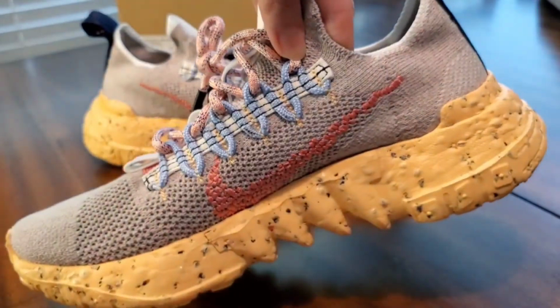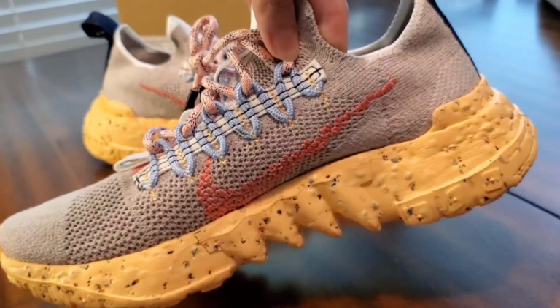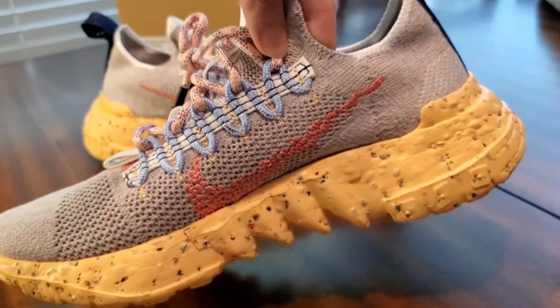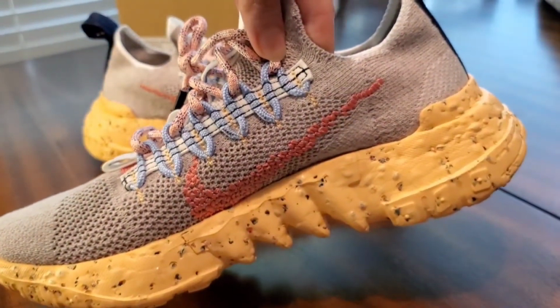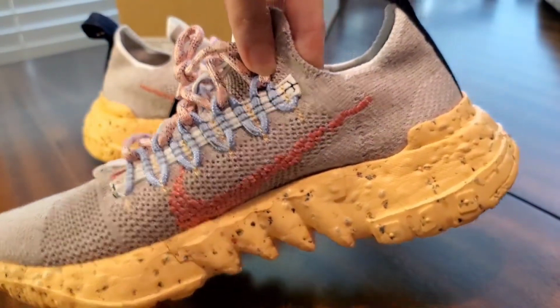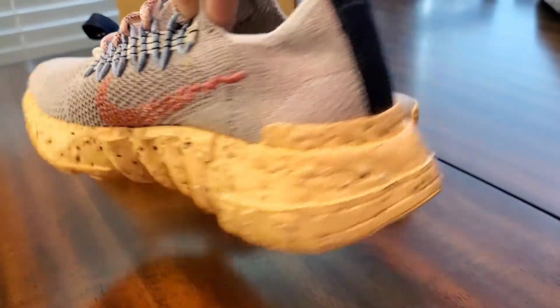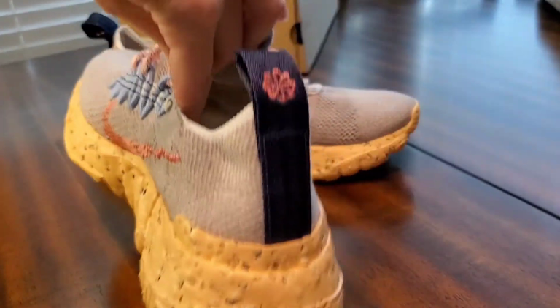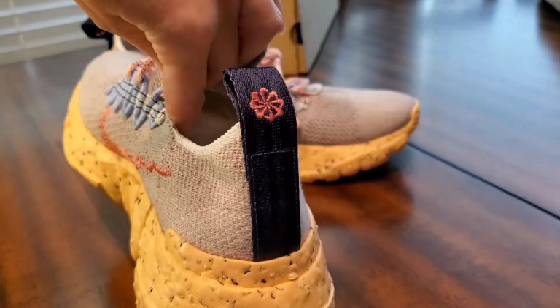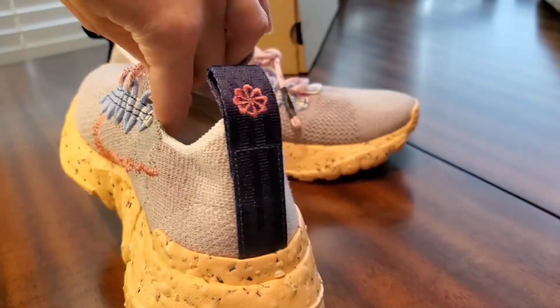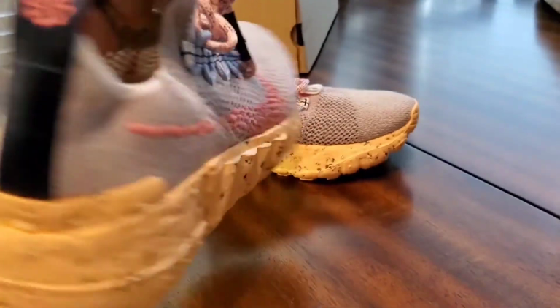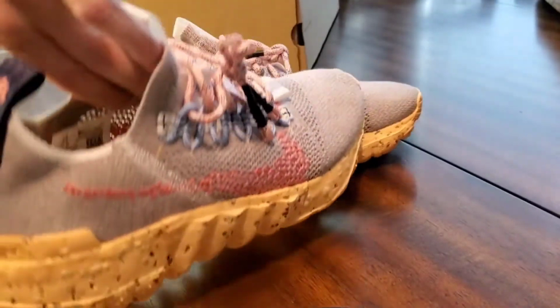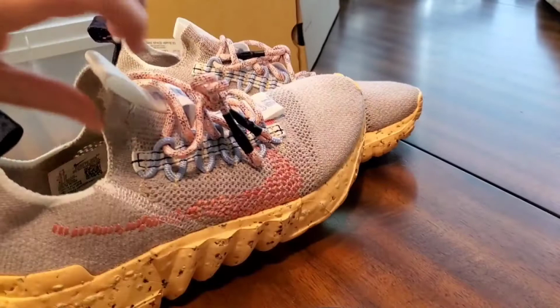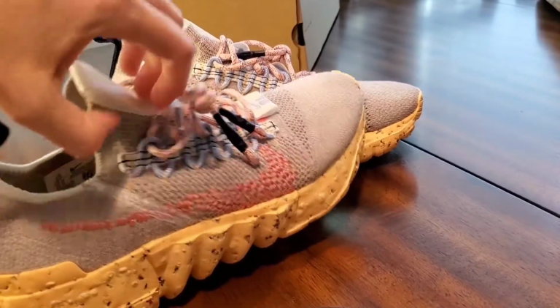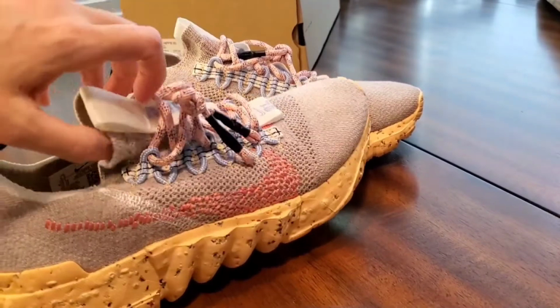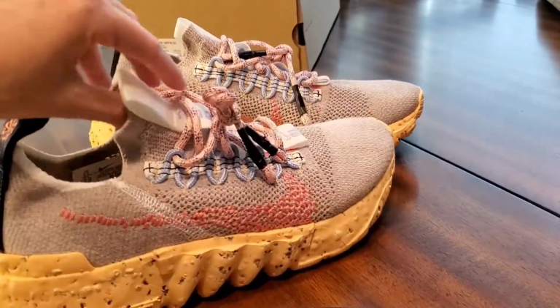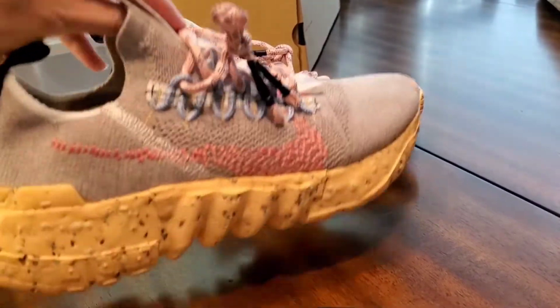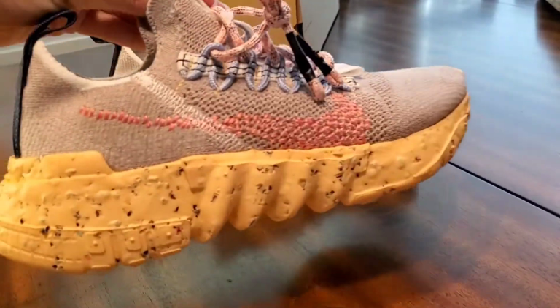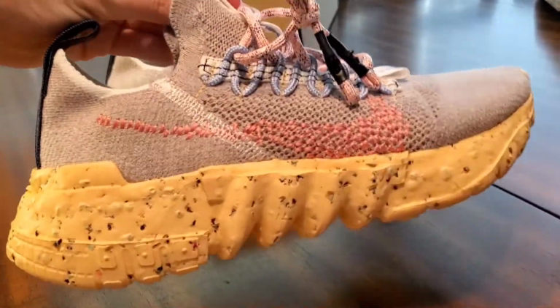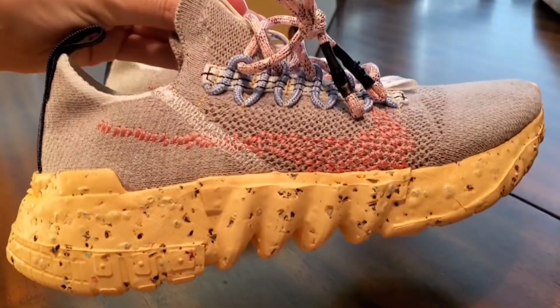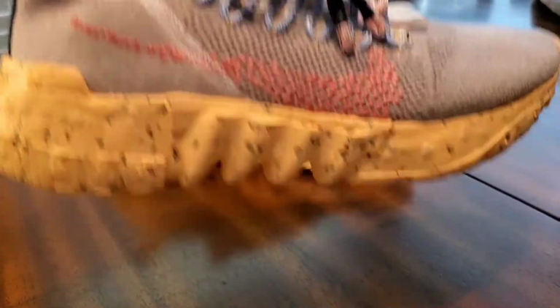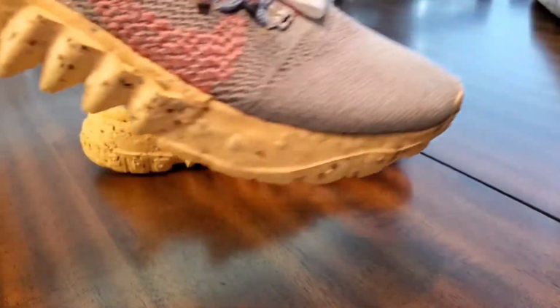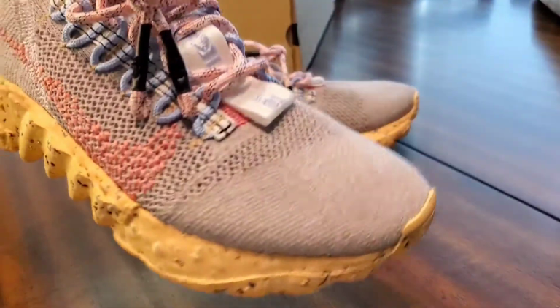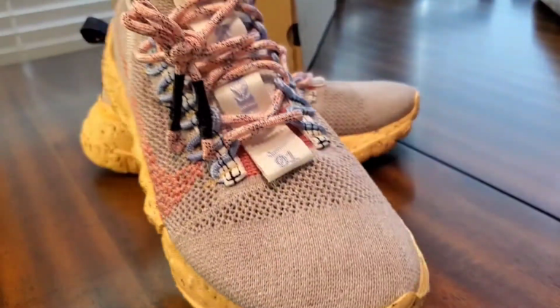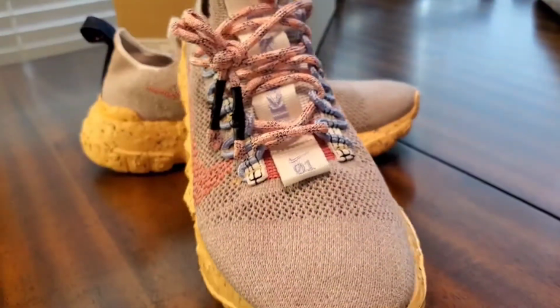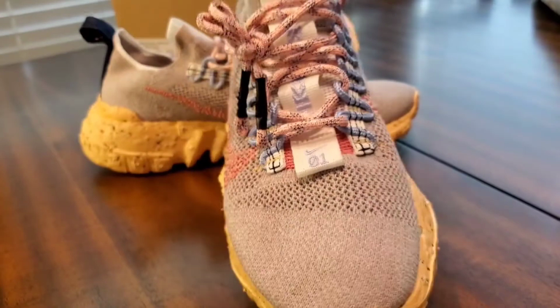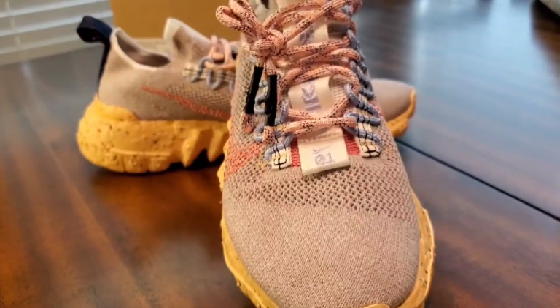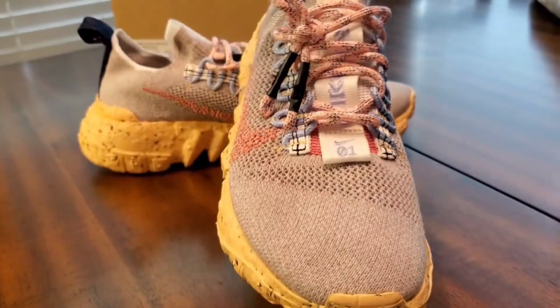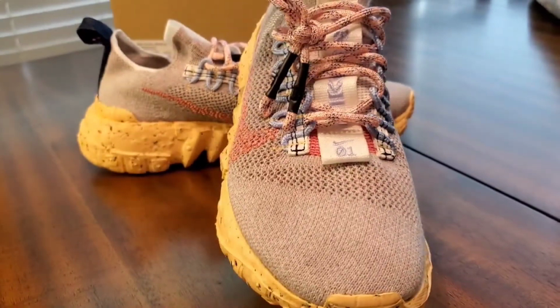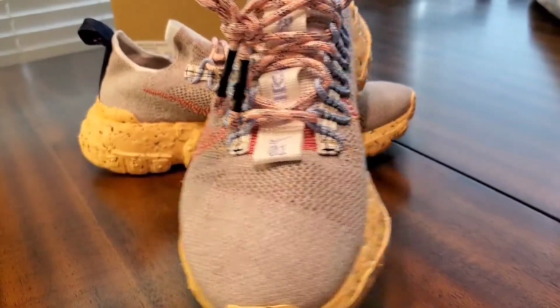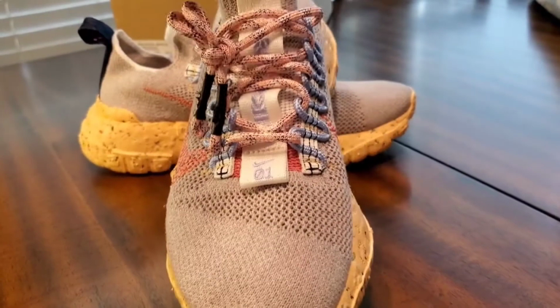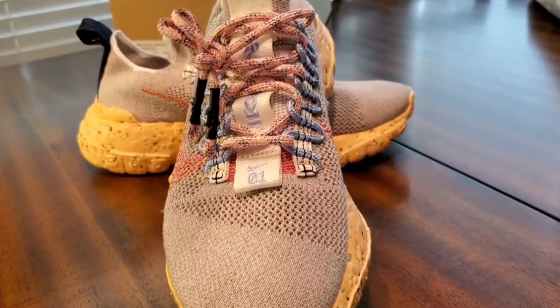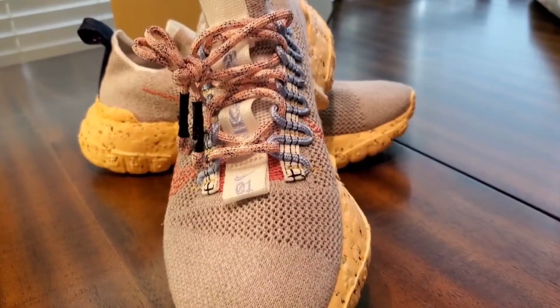Here is a look at the side, the back, and the other side.